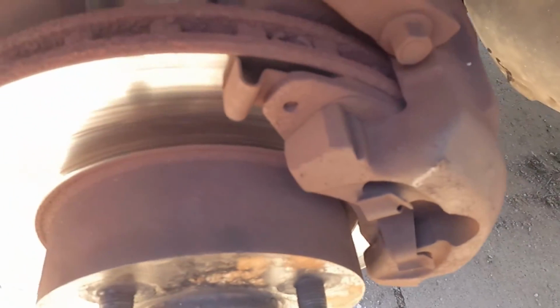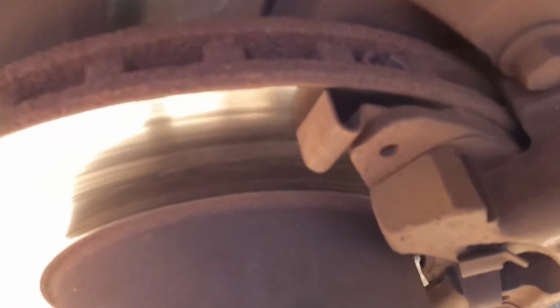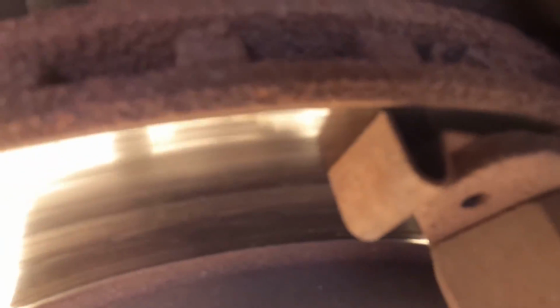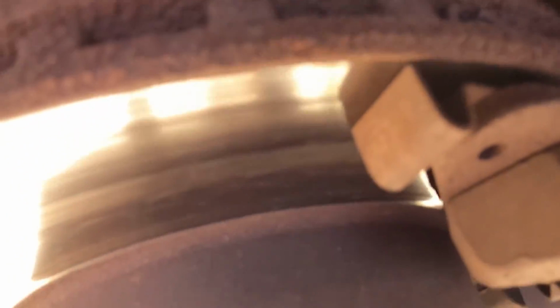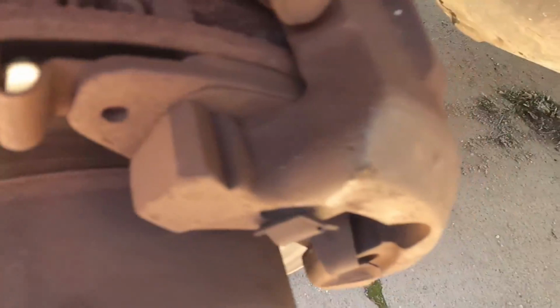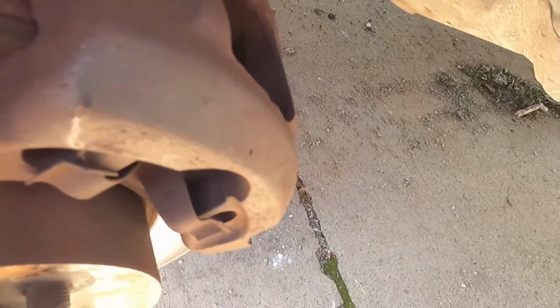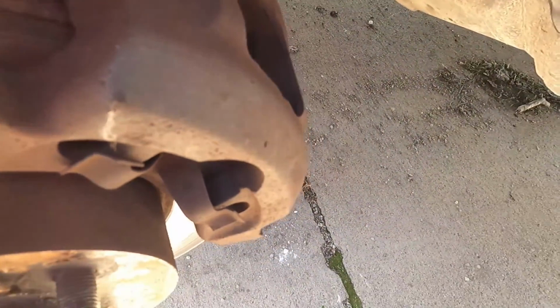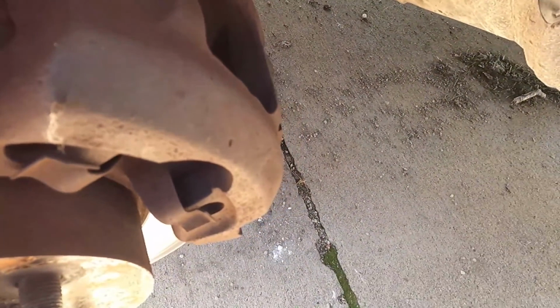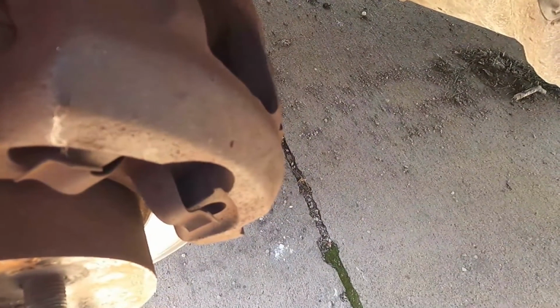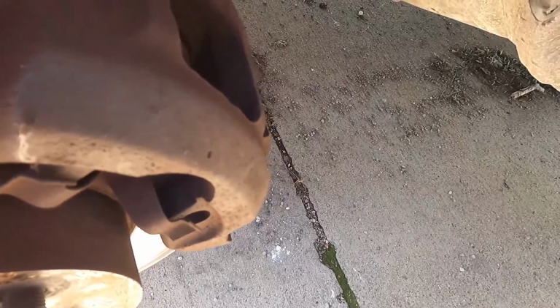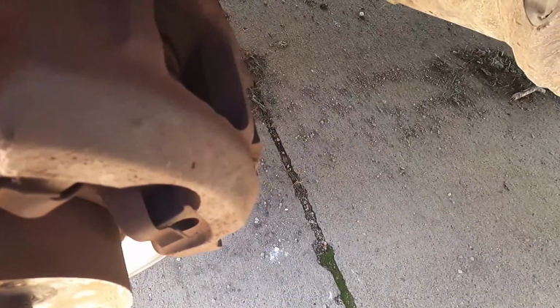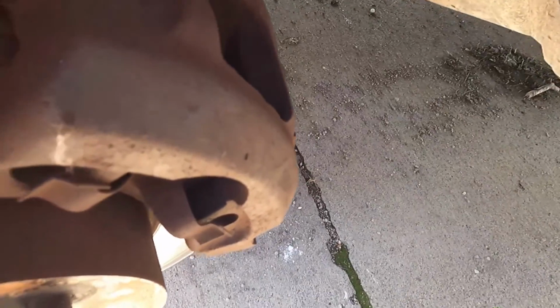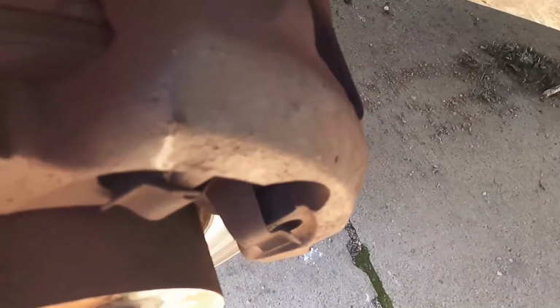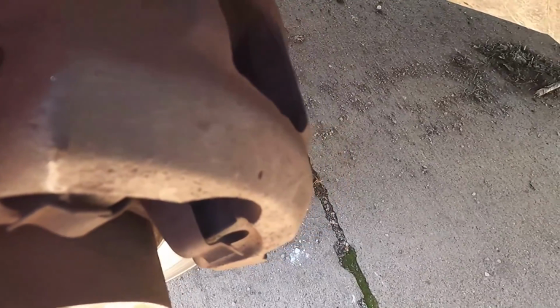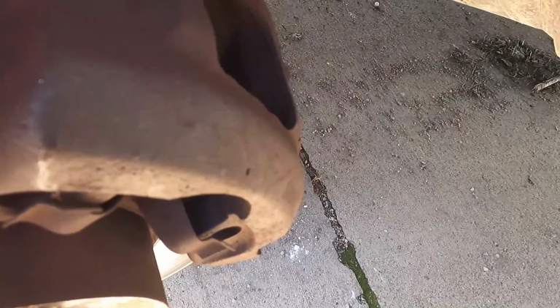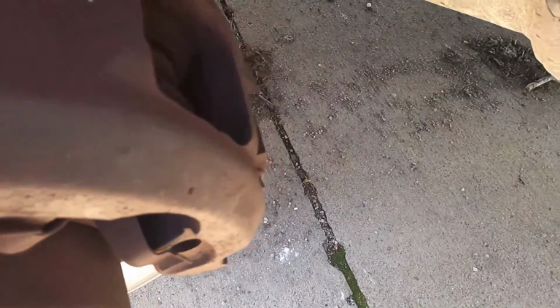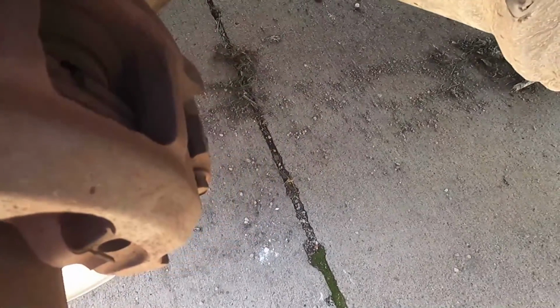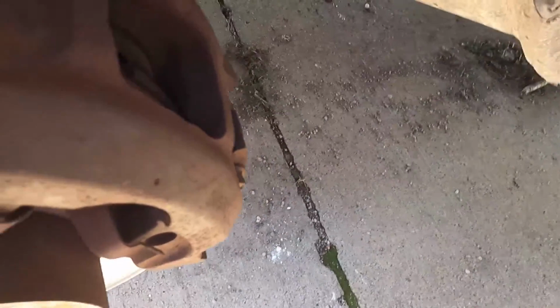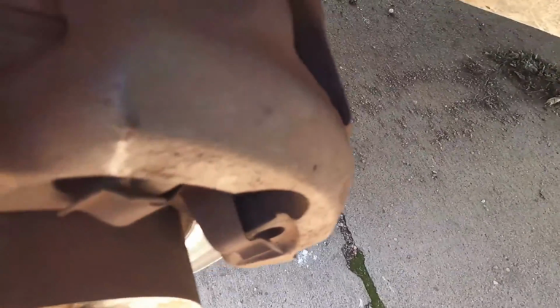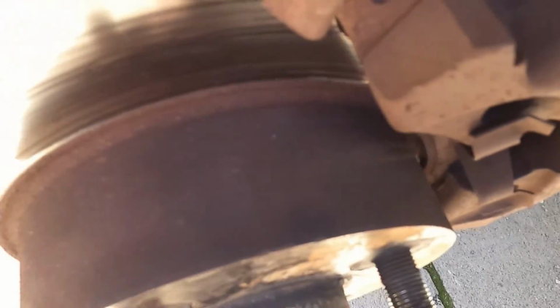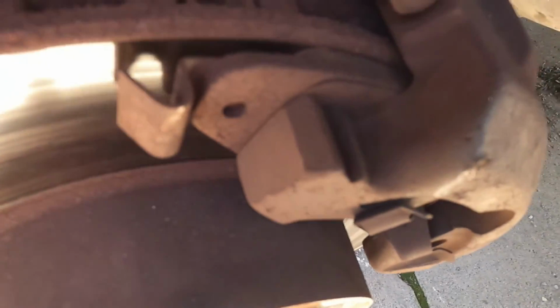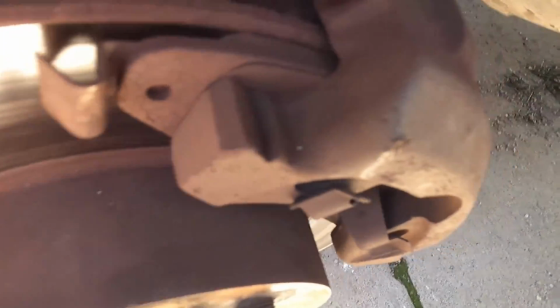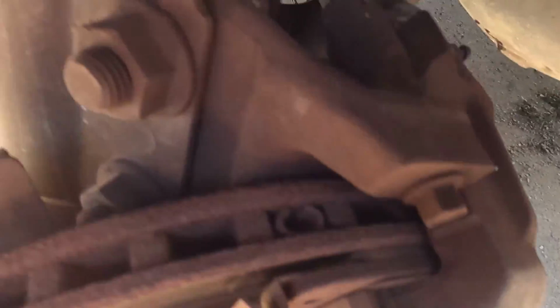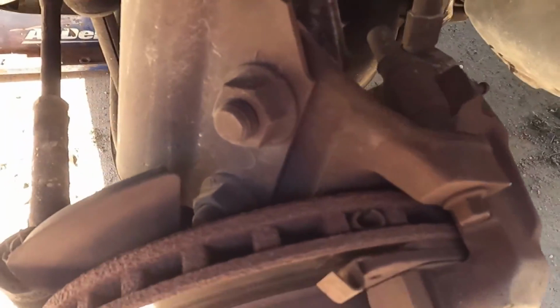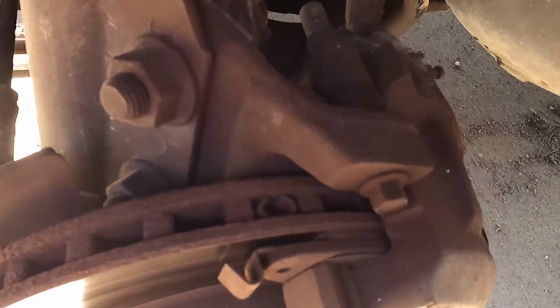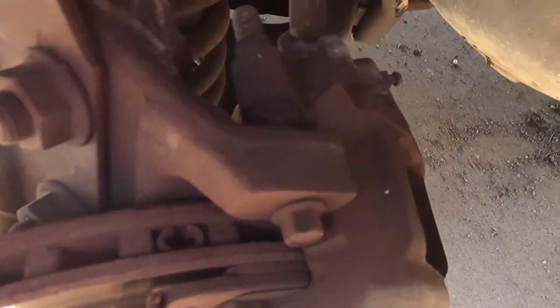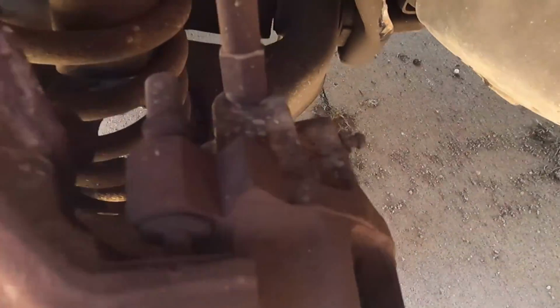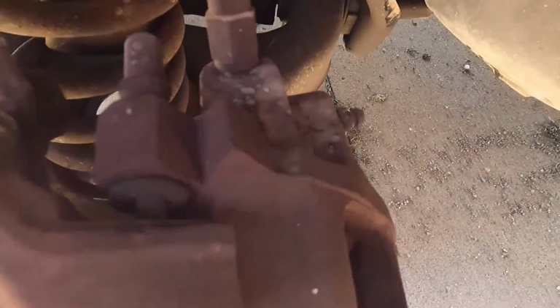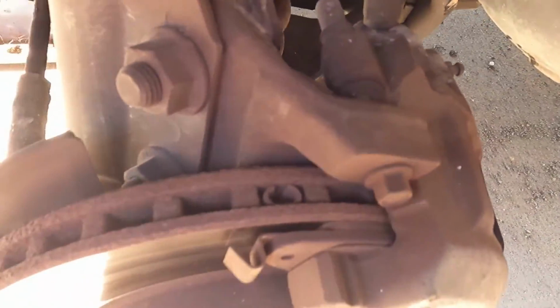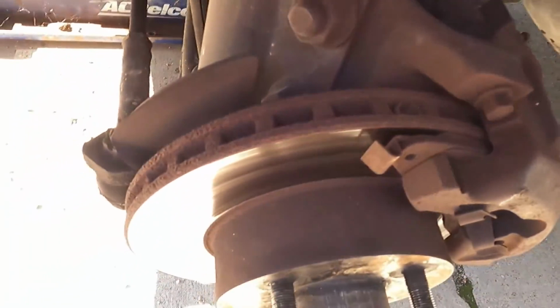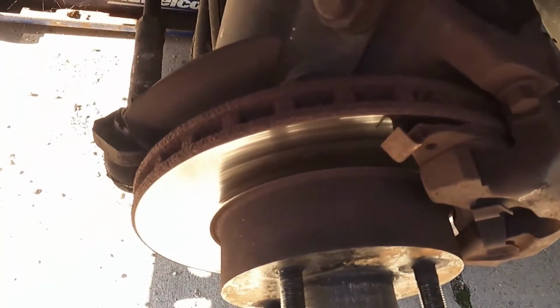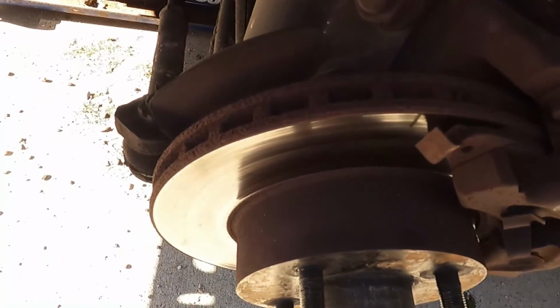Alright, there's my squealing. You wonder why I don't like these things. It's squealing, and the brakes still have probably 20,000 miles left on them.